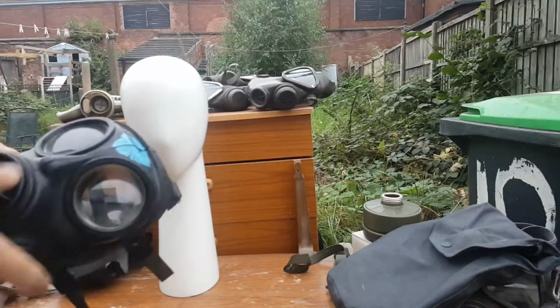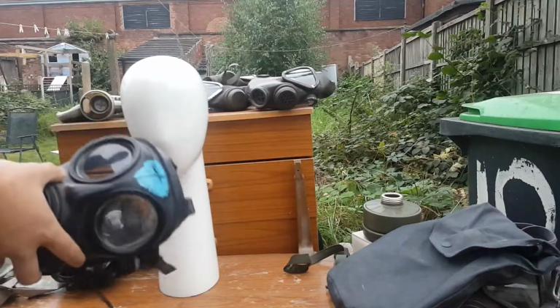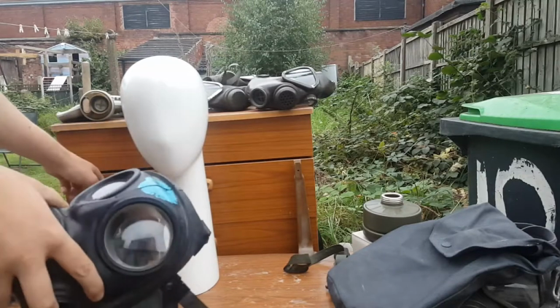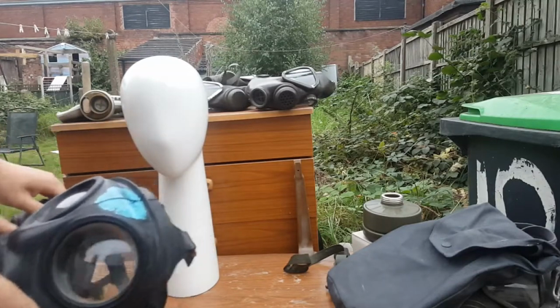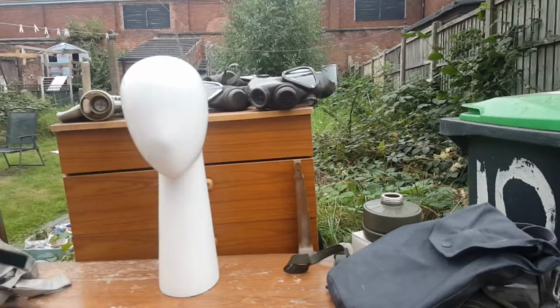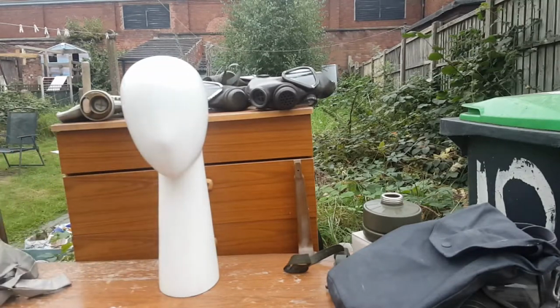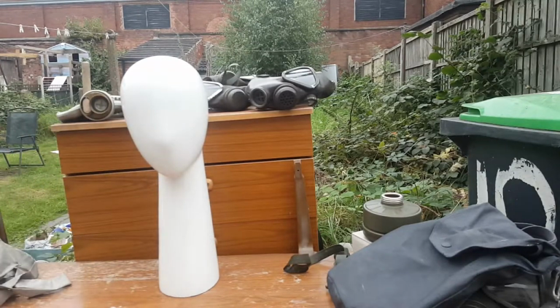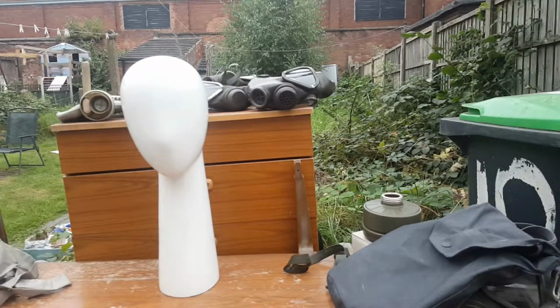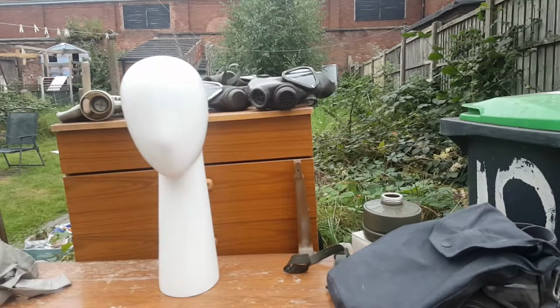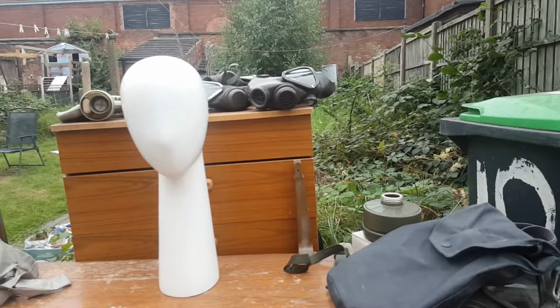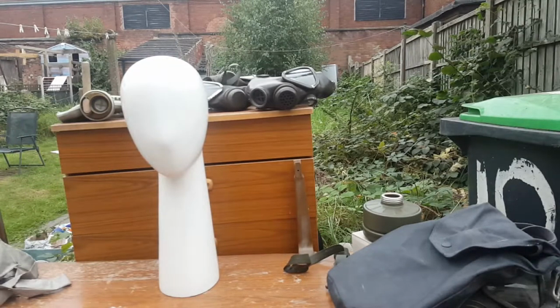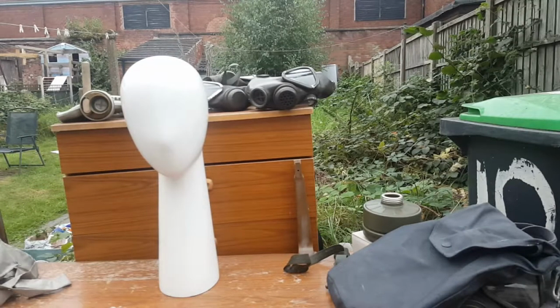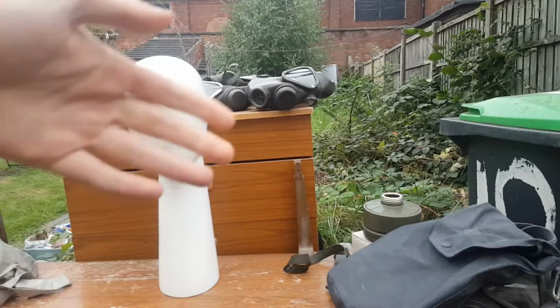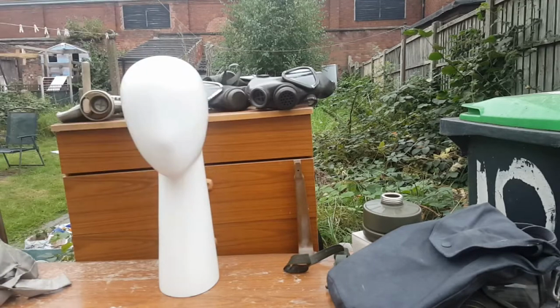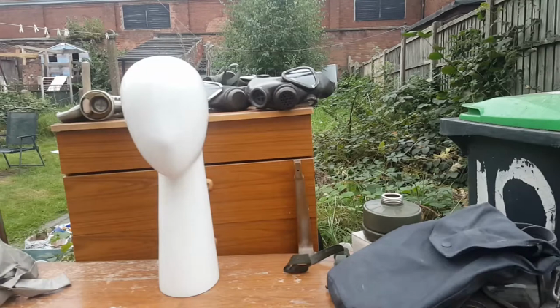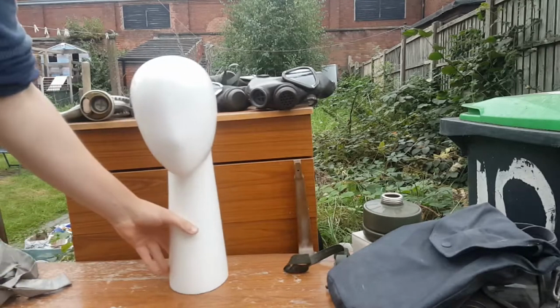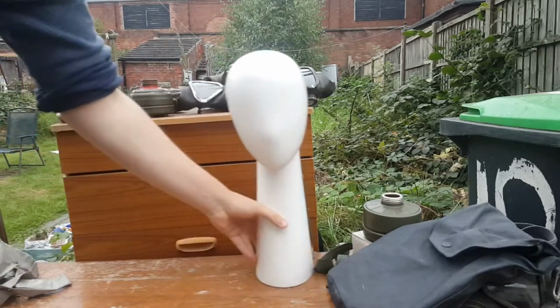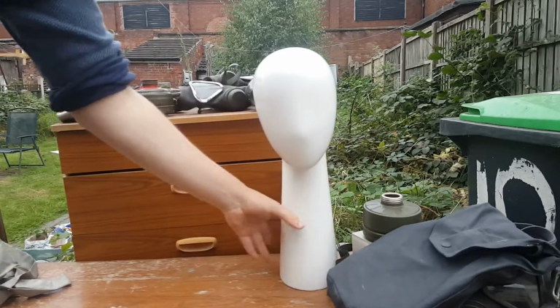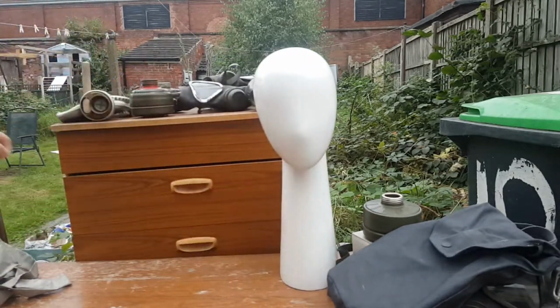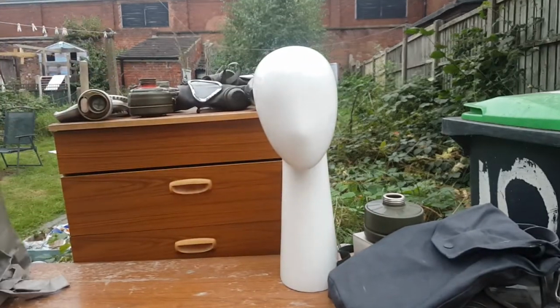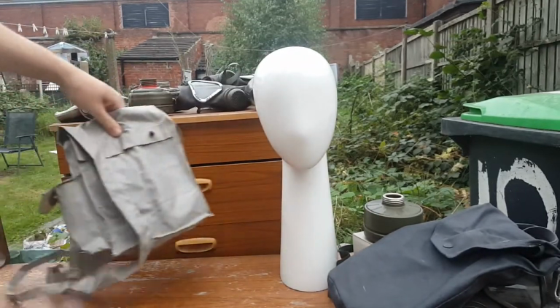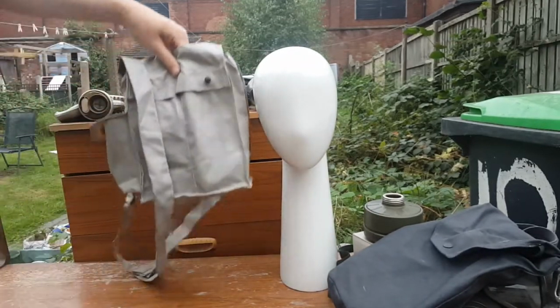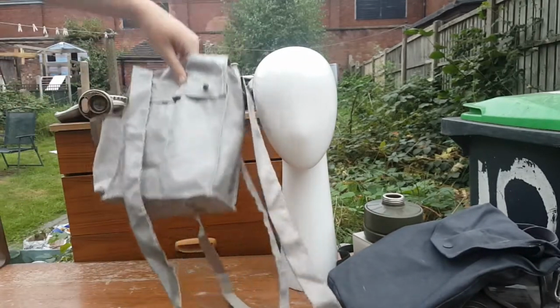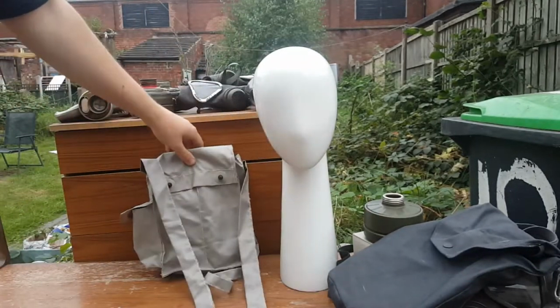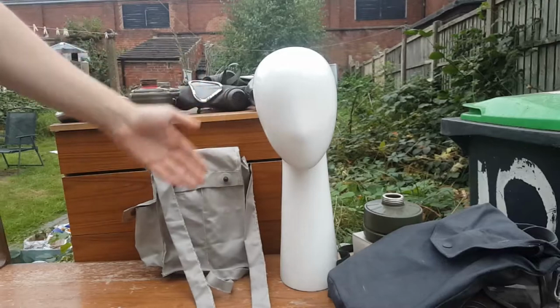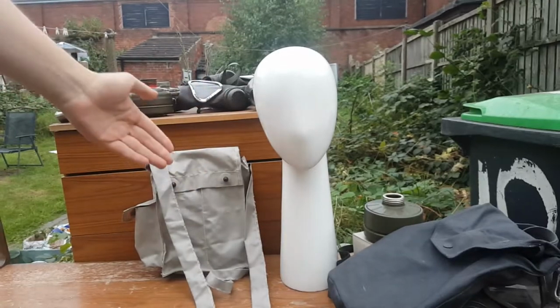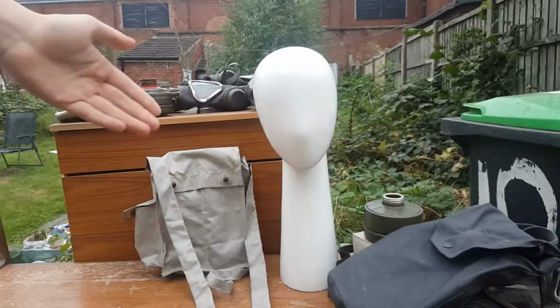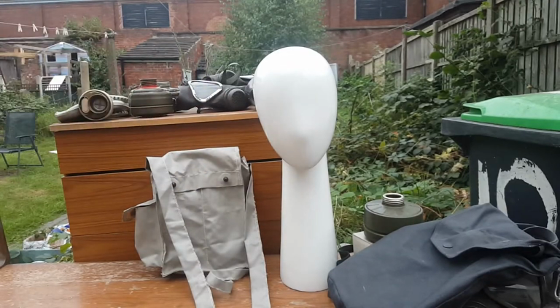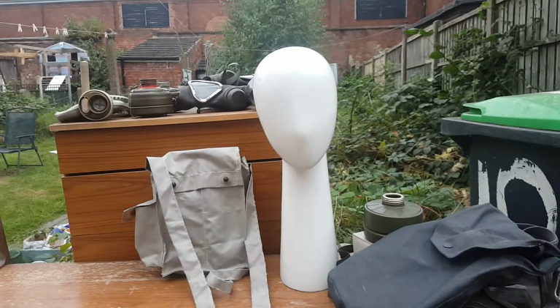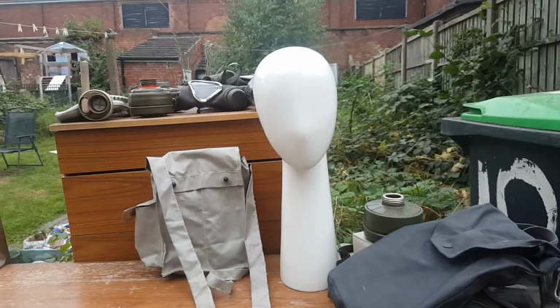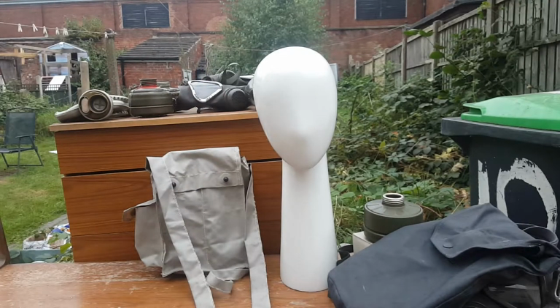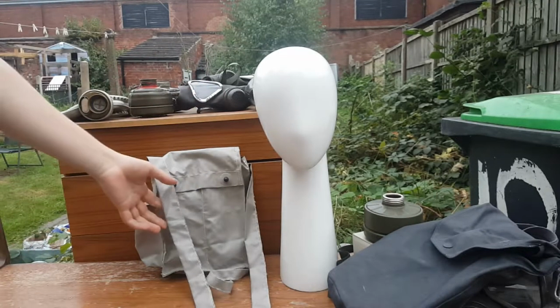Moving straight on from the S10, no mask needed to put on this head, although I might in a moment. PRVU kit, or PureView, depending on how you want to pronounce it.